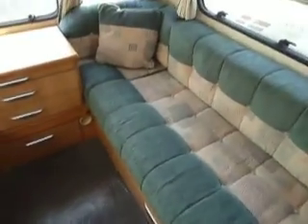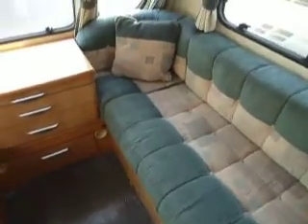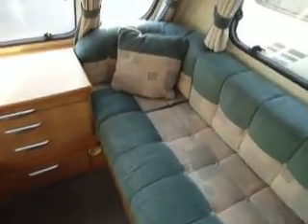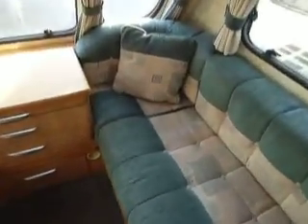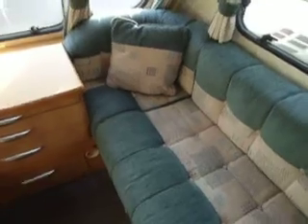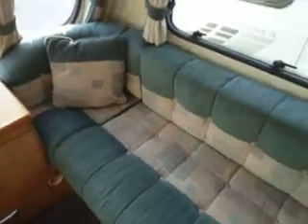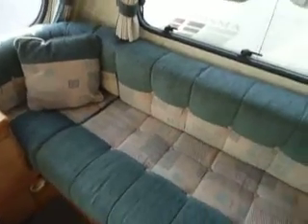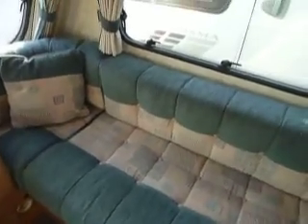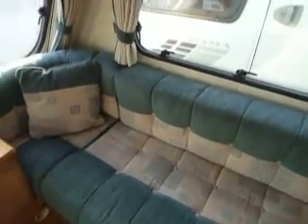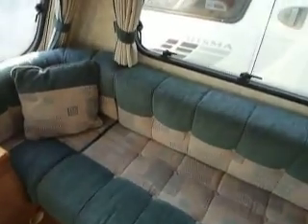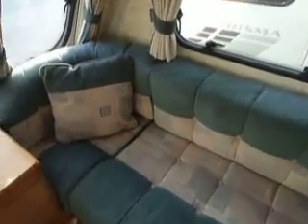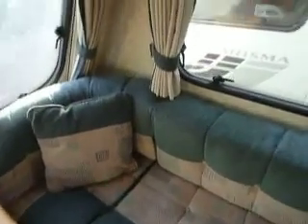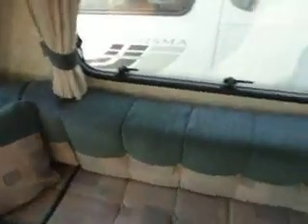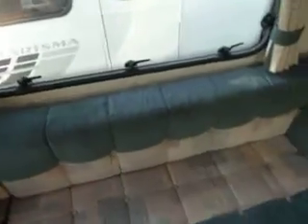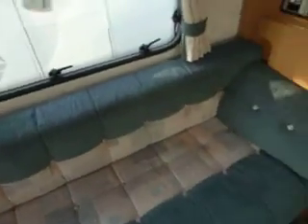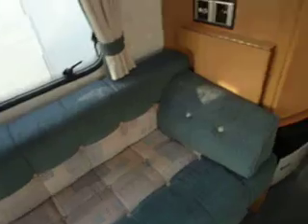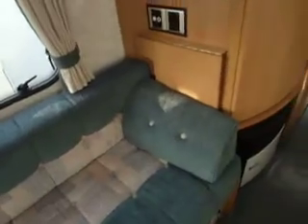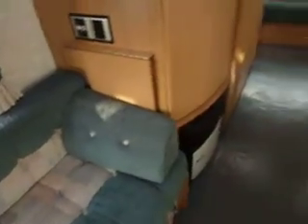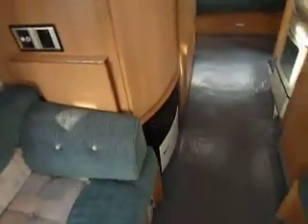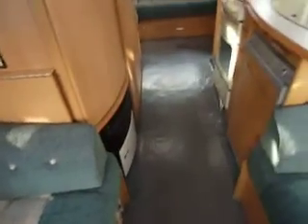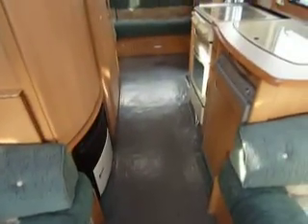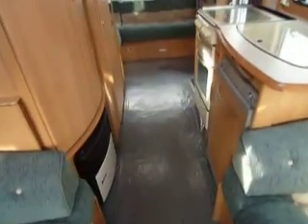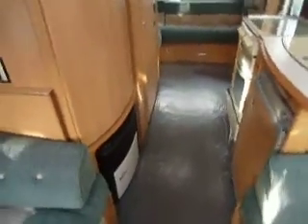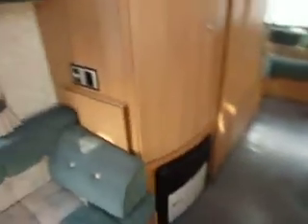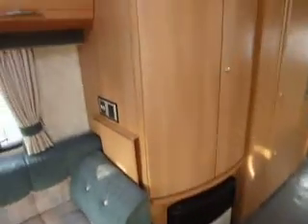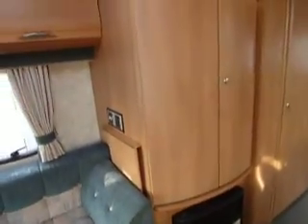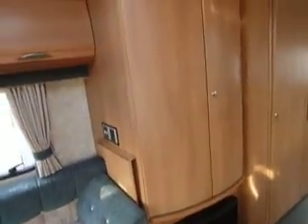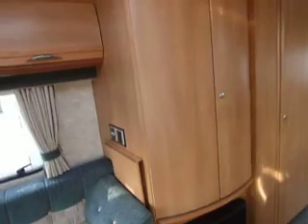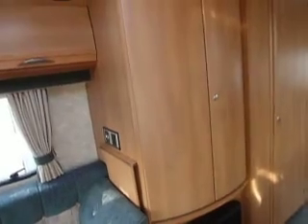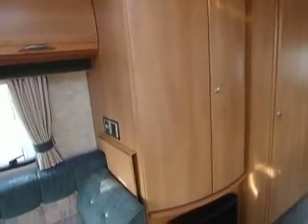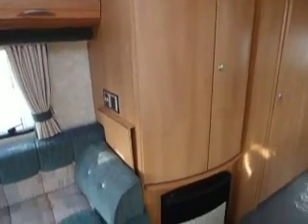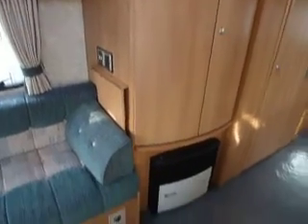The upholstery is a bottle green perhaps with a beige contrast, and that's continued across into the curtains, tie backs and scatter cushions. Opposite in the kitchen we've got a large wardrobe which is above the fire.